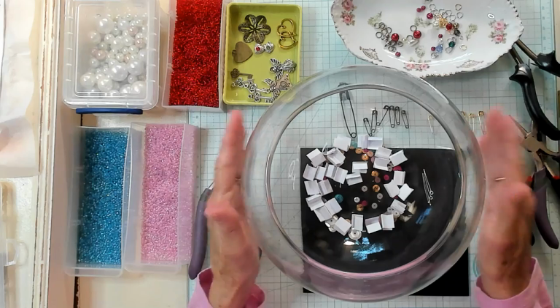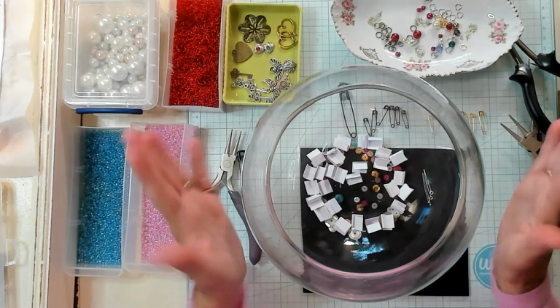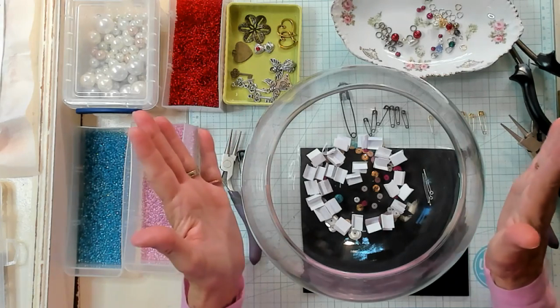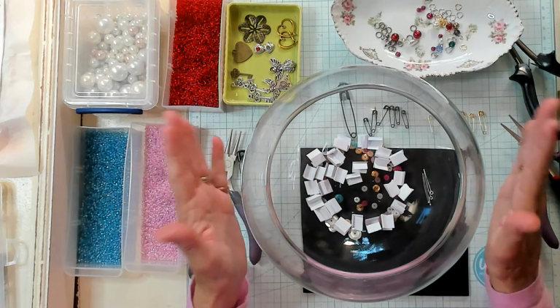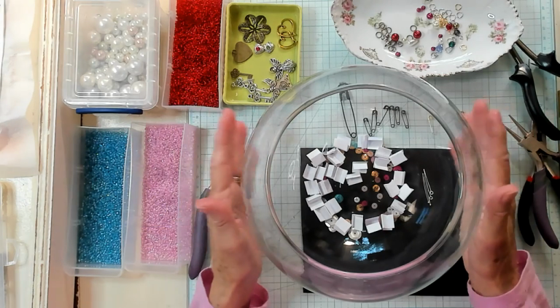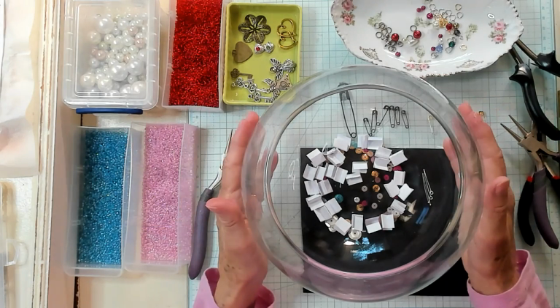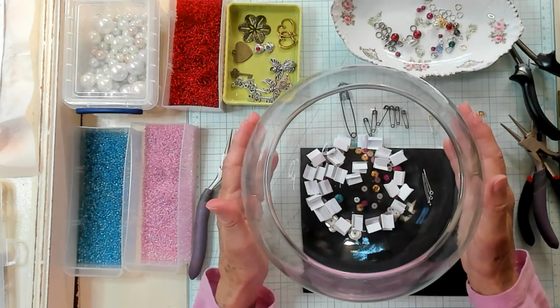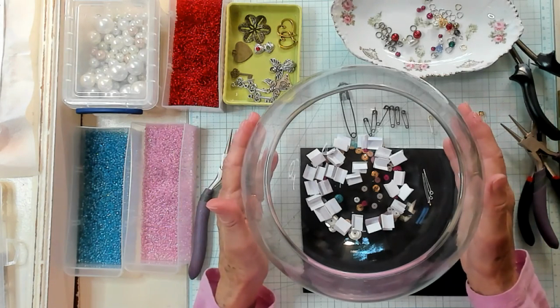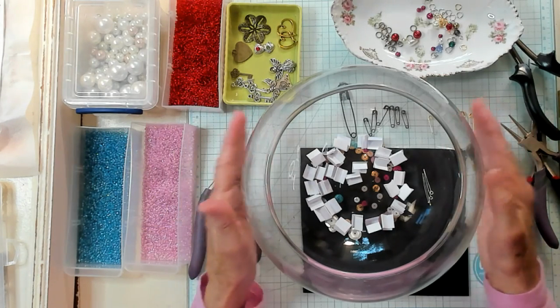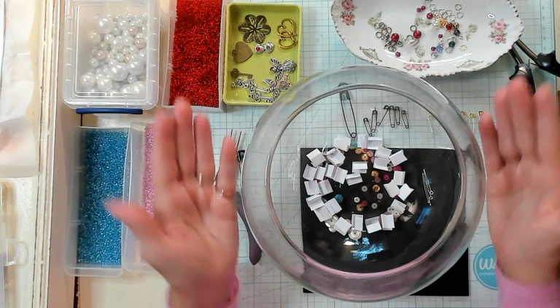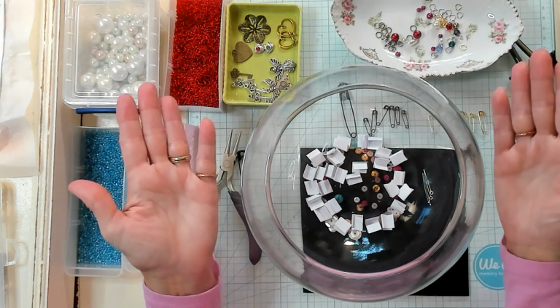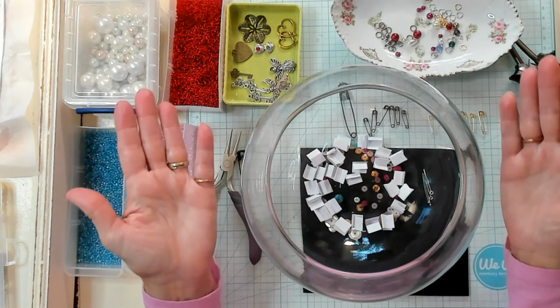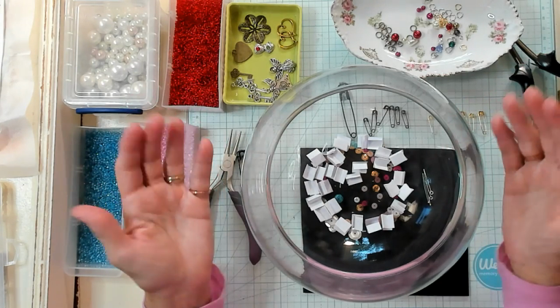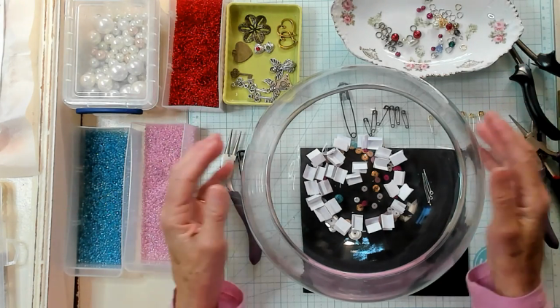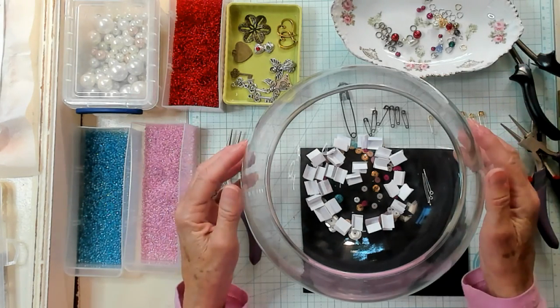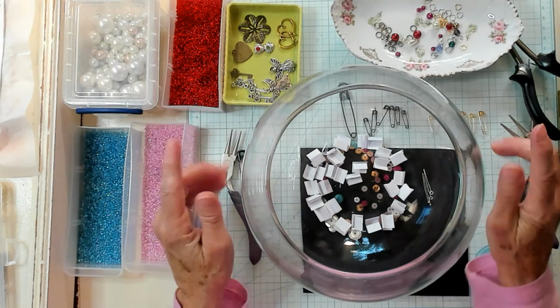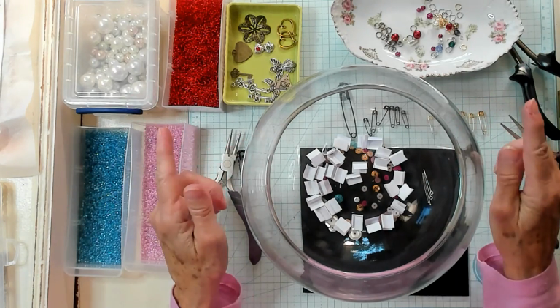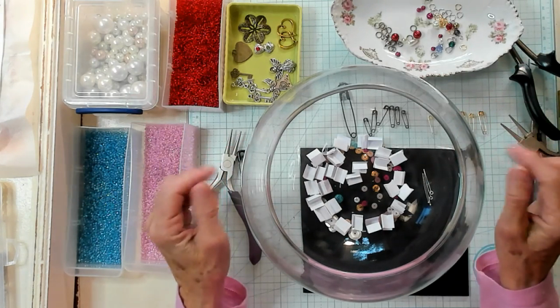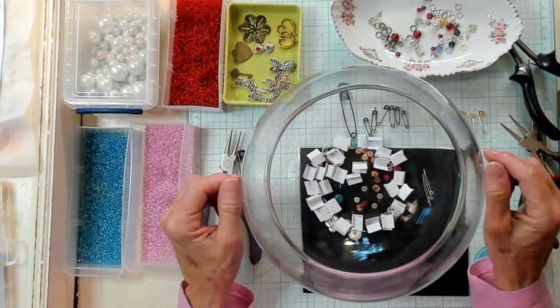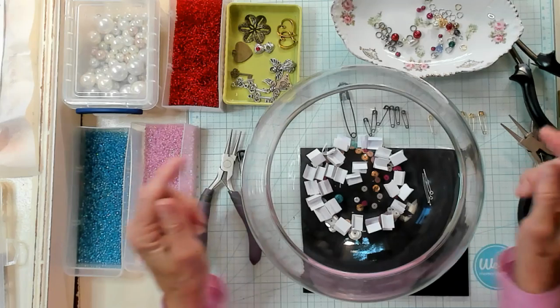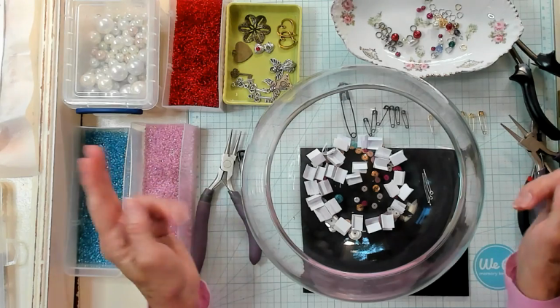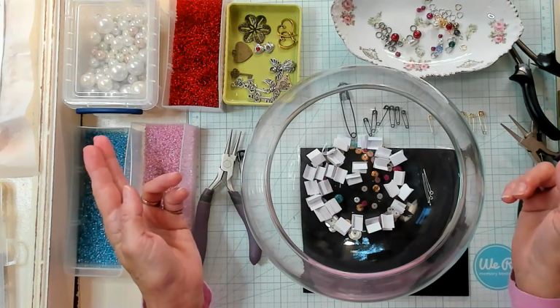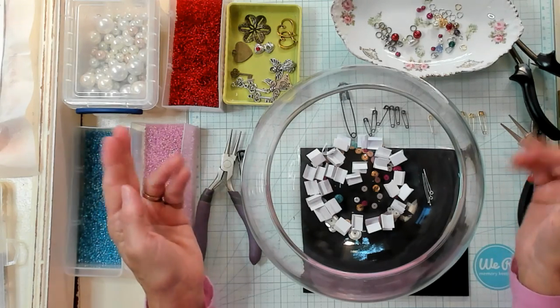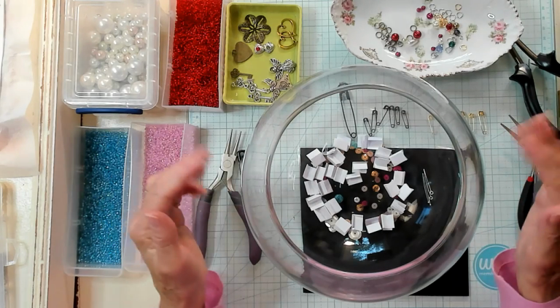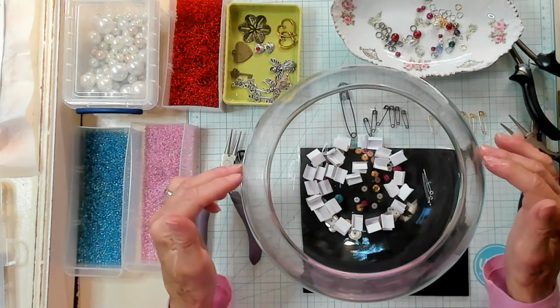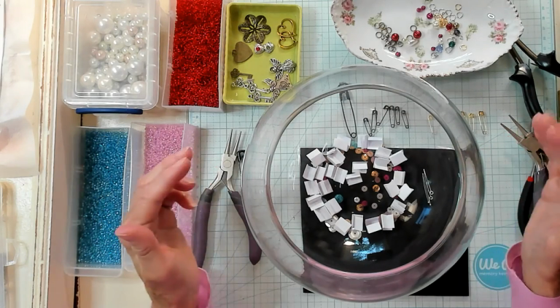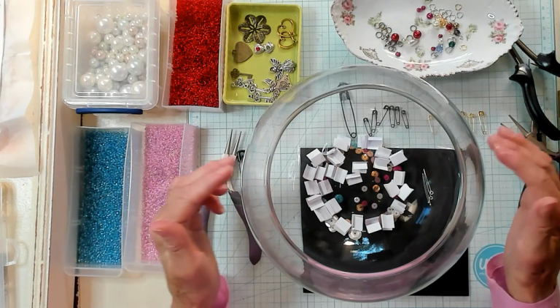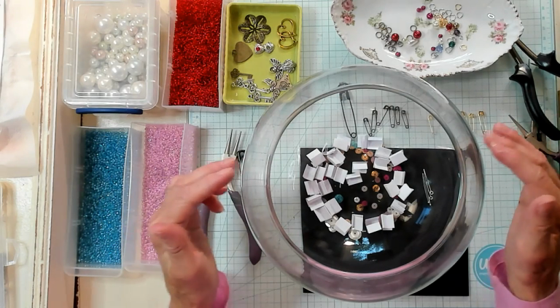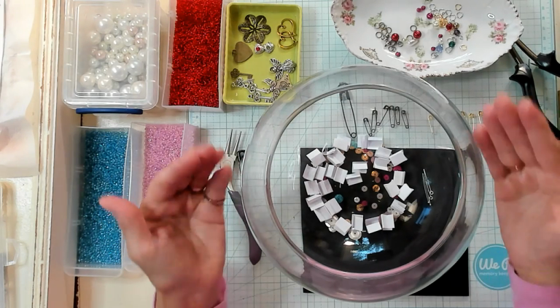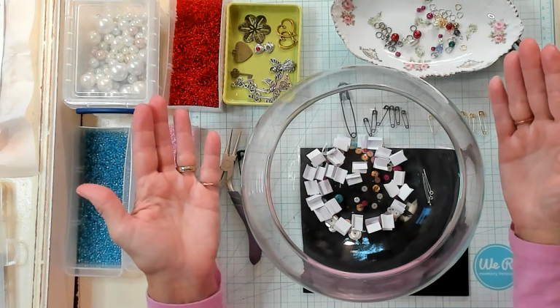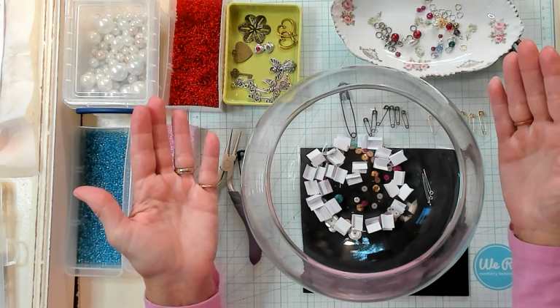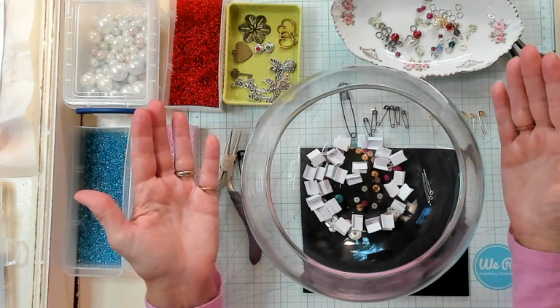Hi Best Buds, it's Kathy with Kathy's Garden. I'm so happy that you've joined me today. Today is hashtag Kathy Sewing Happiness, in which we'll have a drawing at the end of the video.